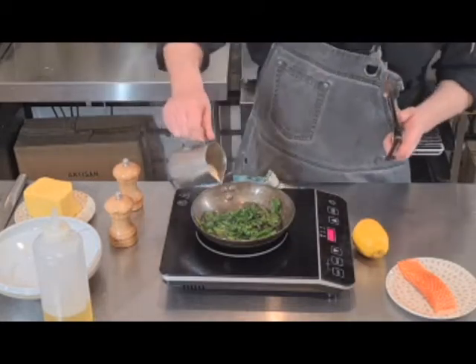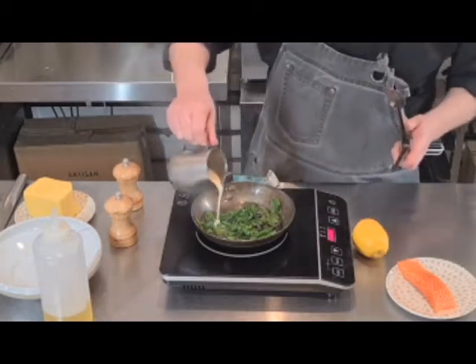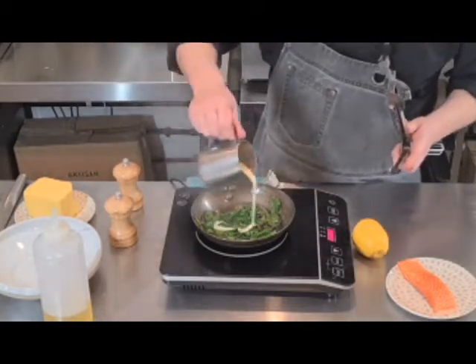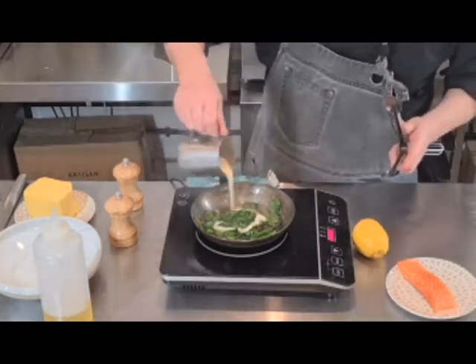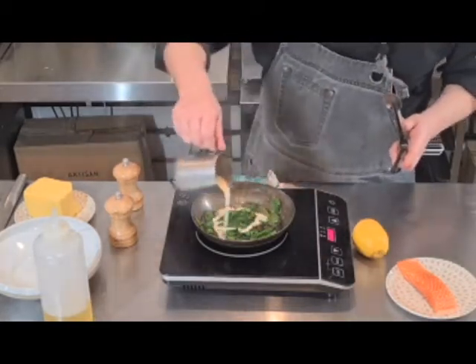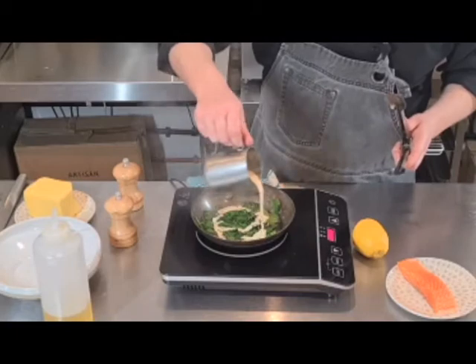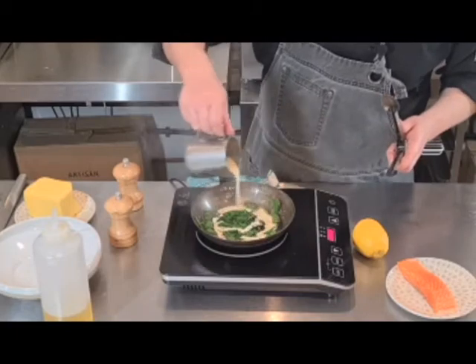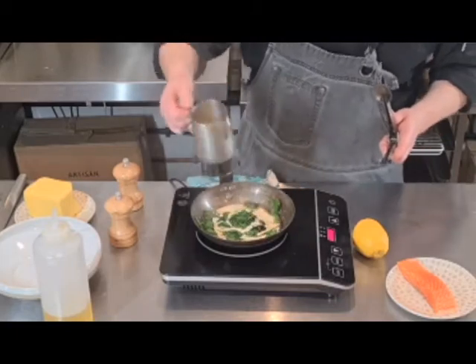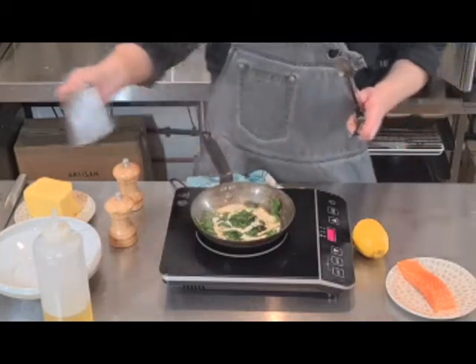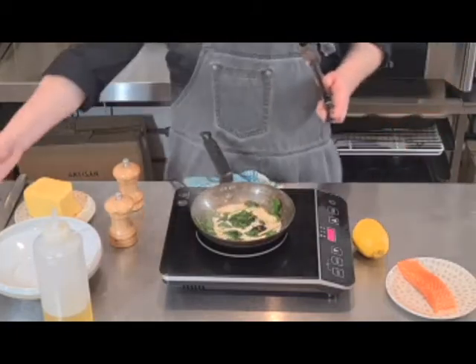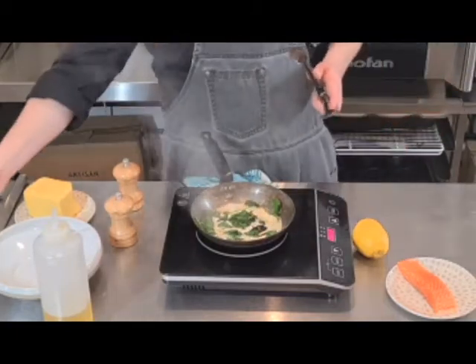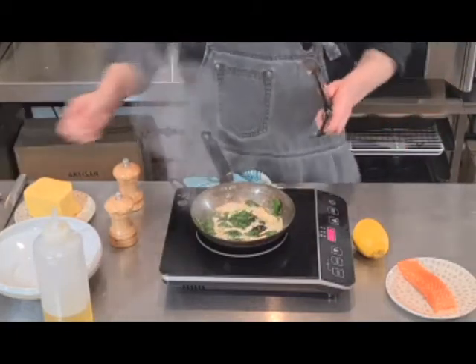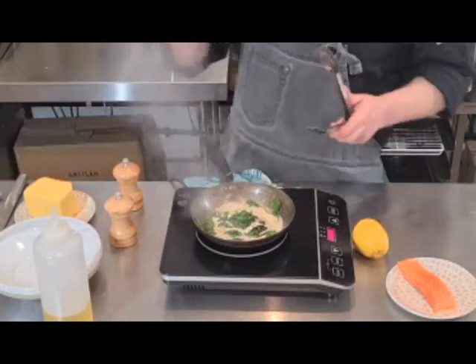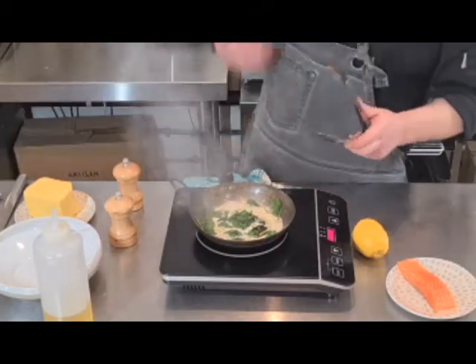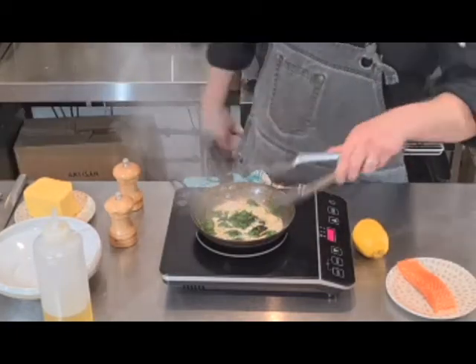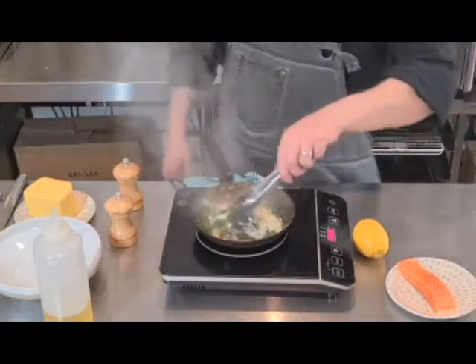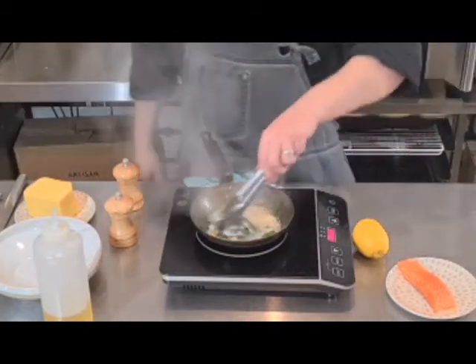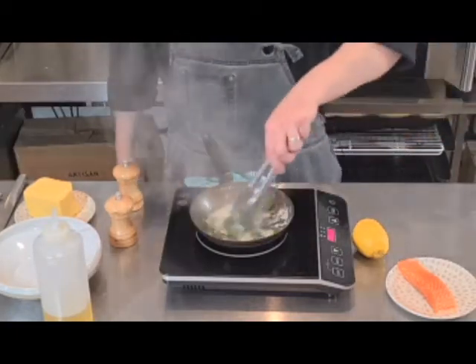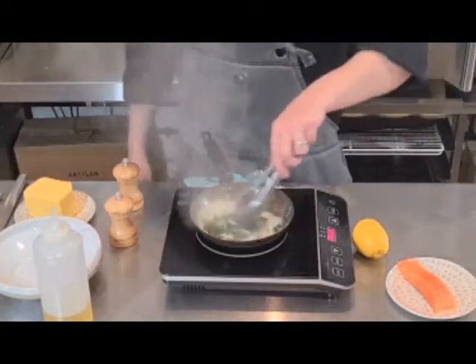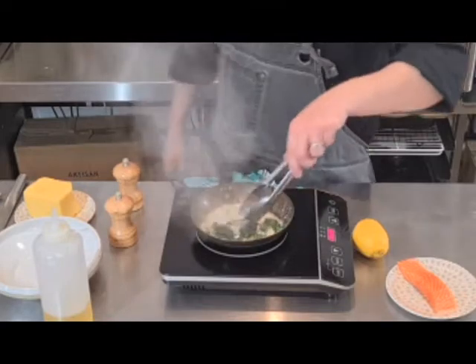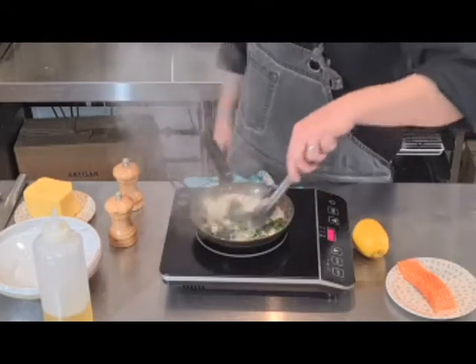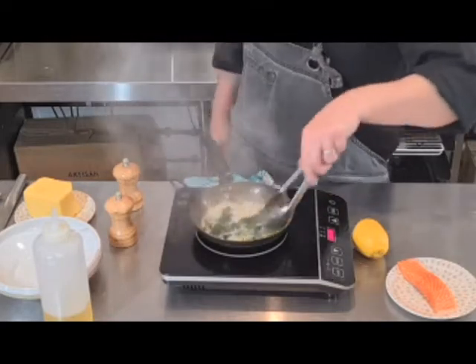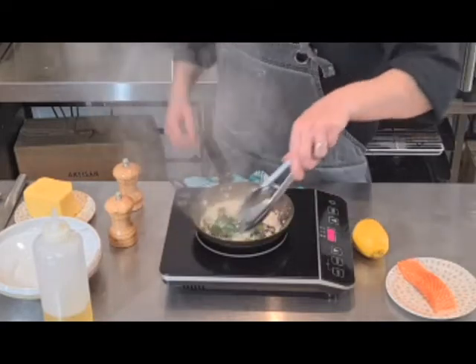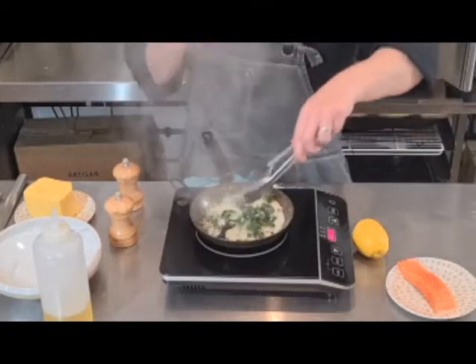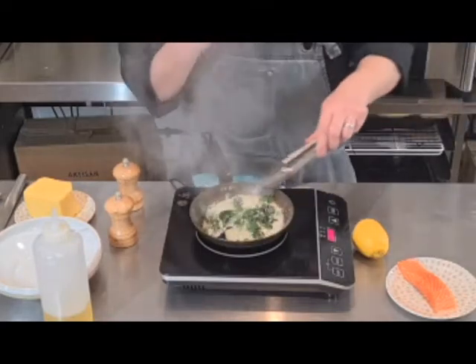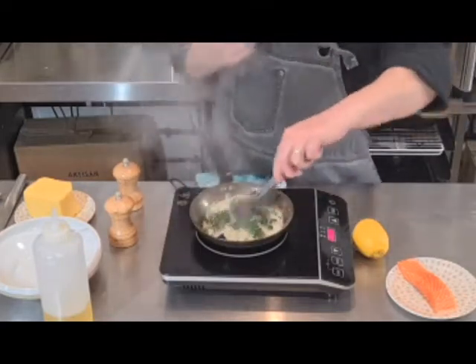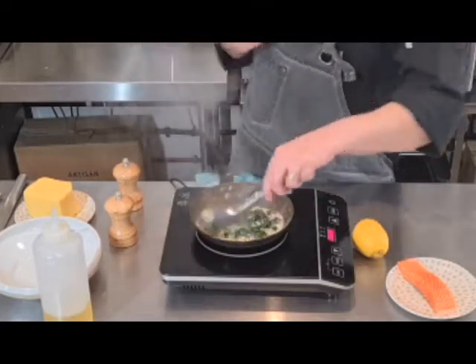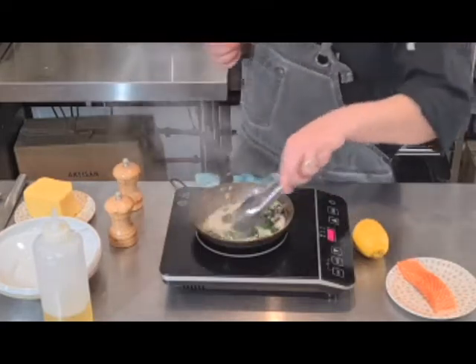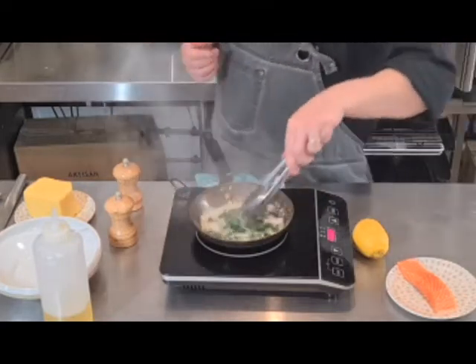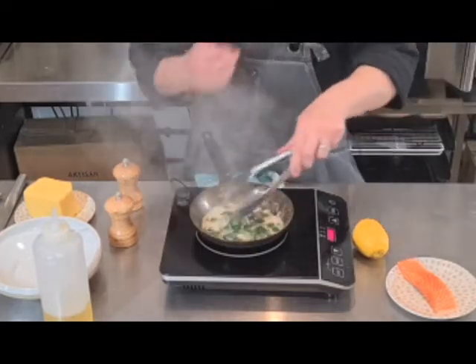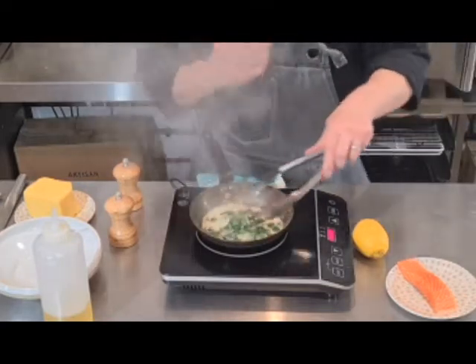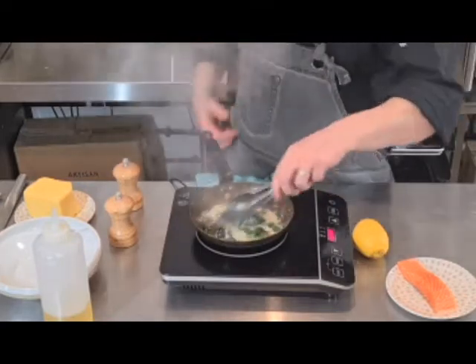Then add in just a little bit of cream — maybe two tablespoons — and you're just going to let it reduce down really, really quickly to a sauce consistency.